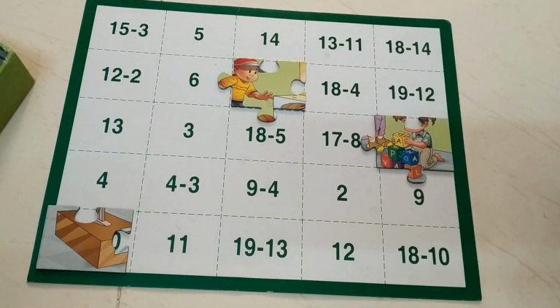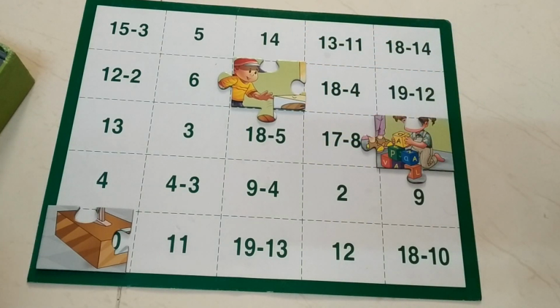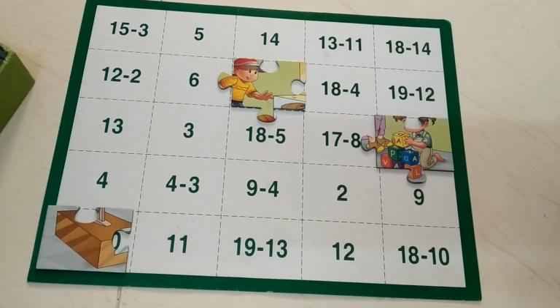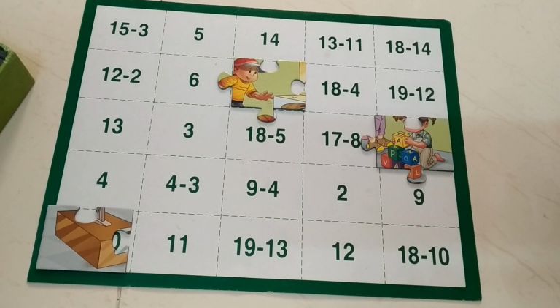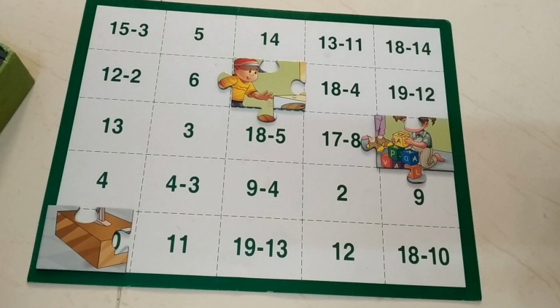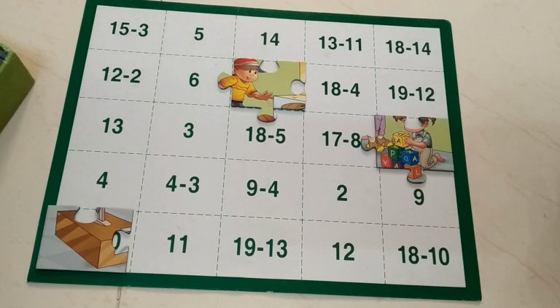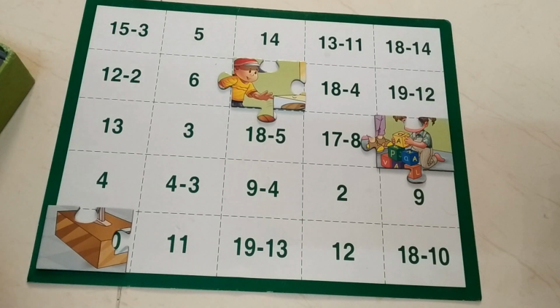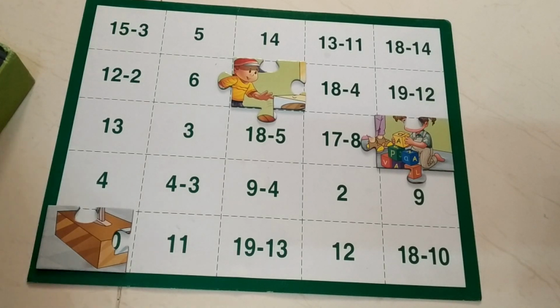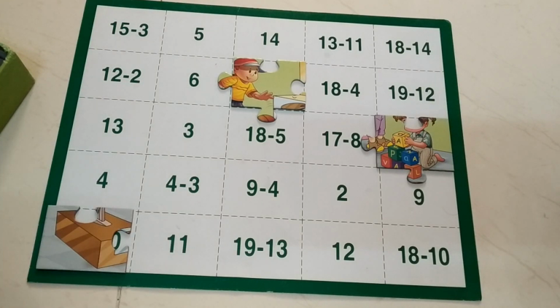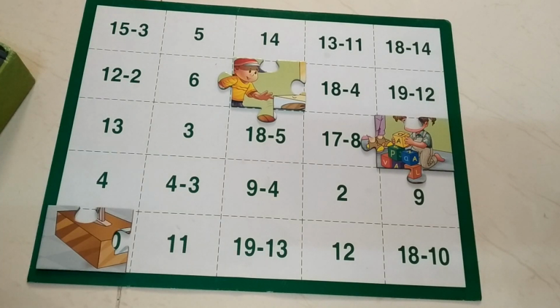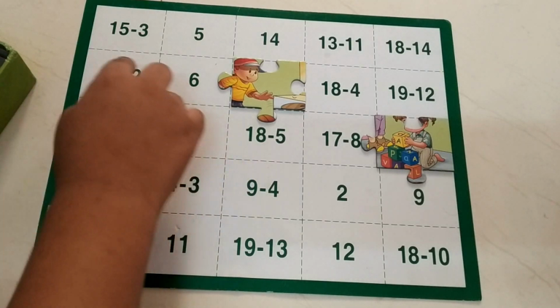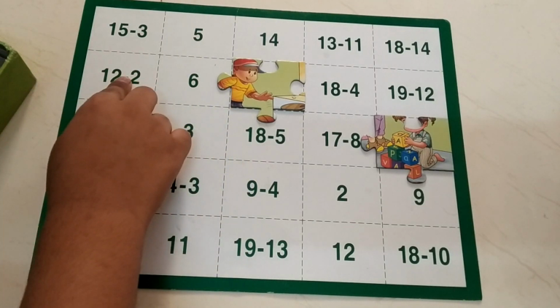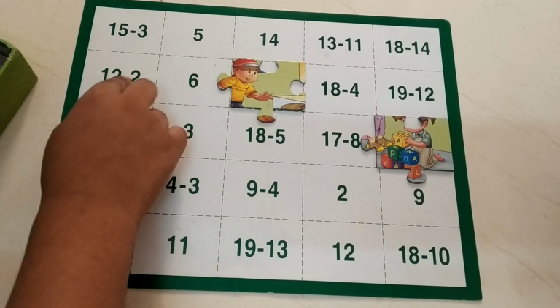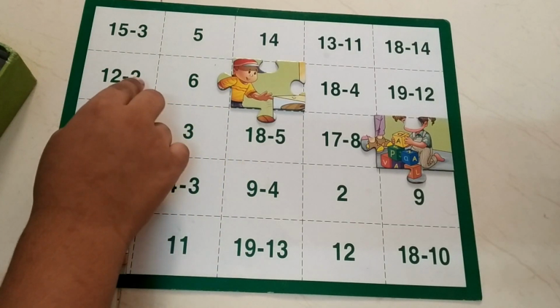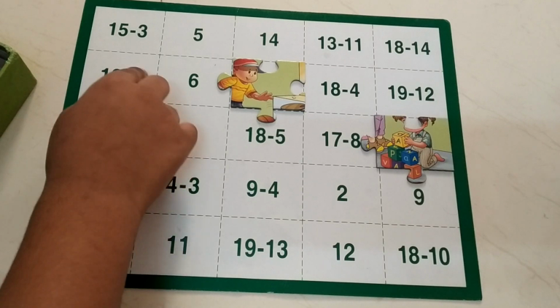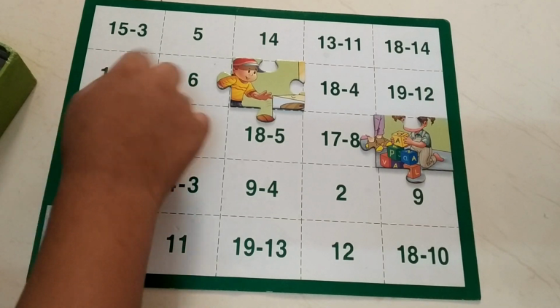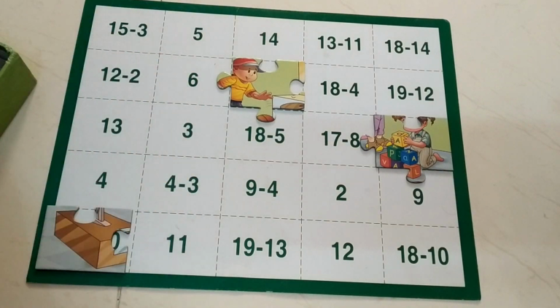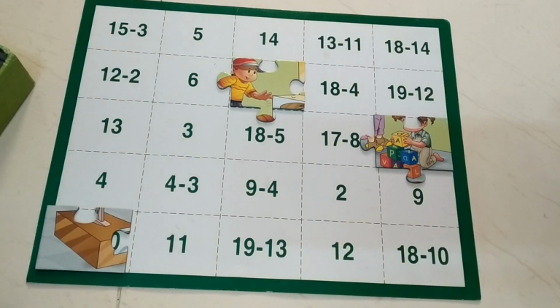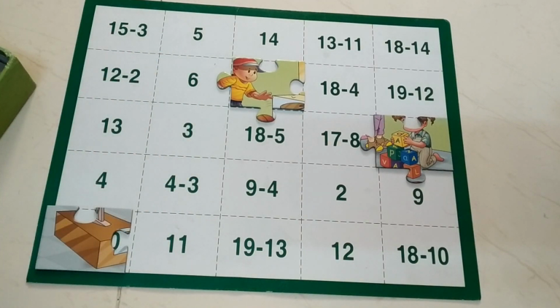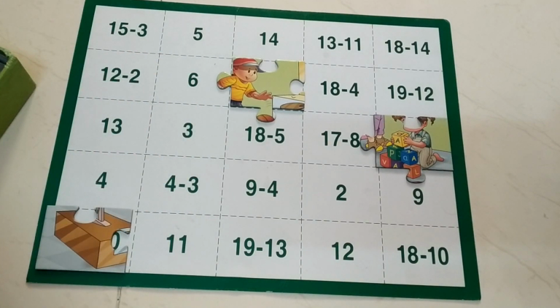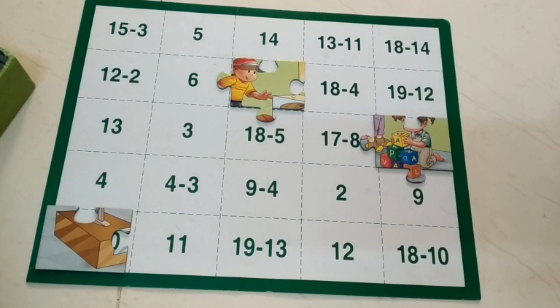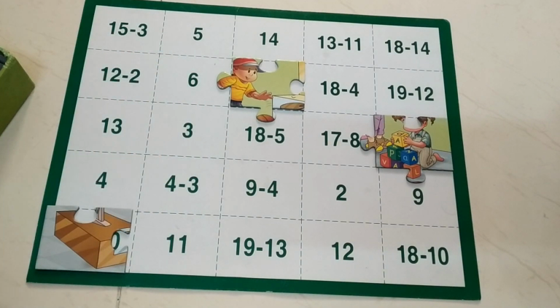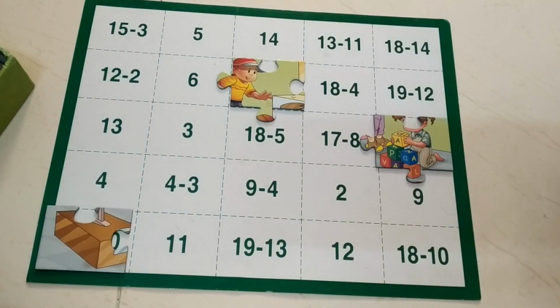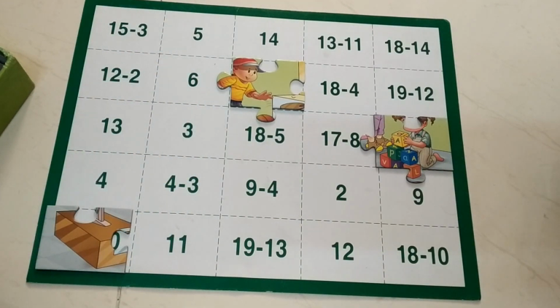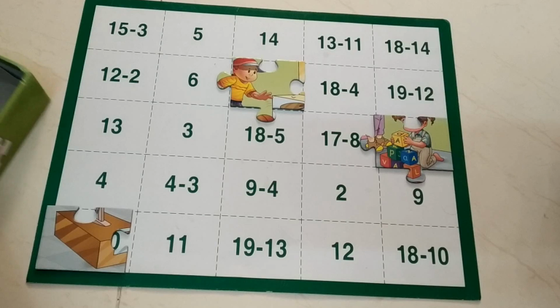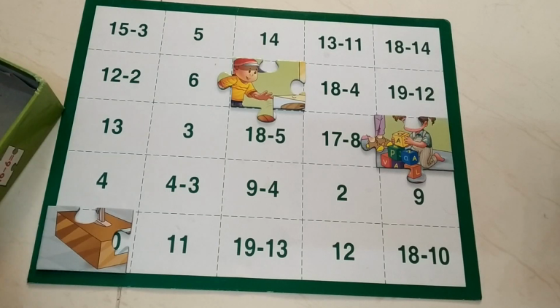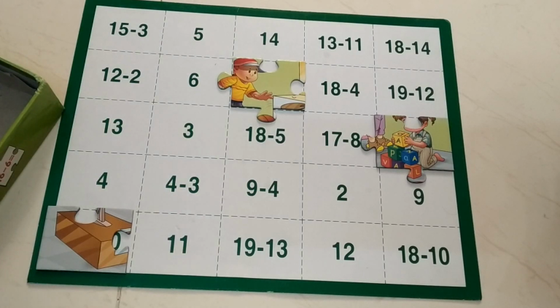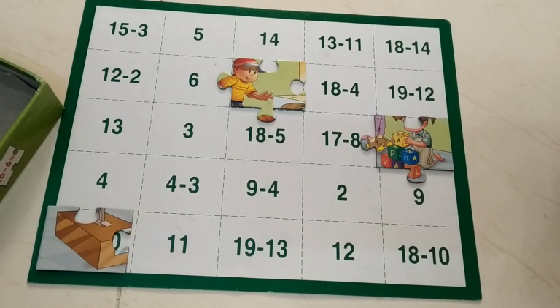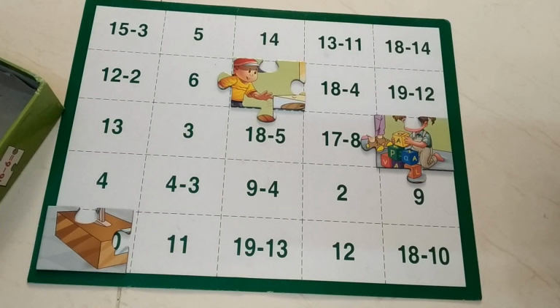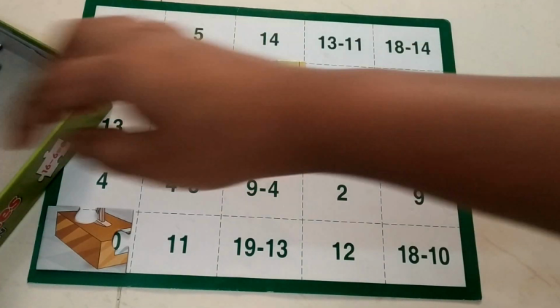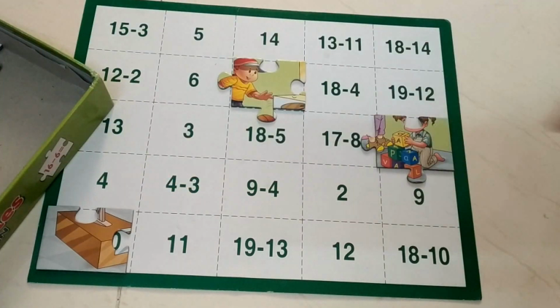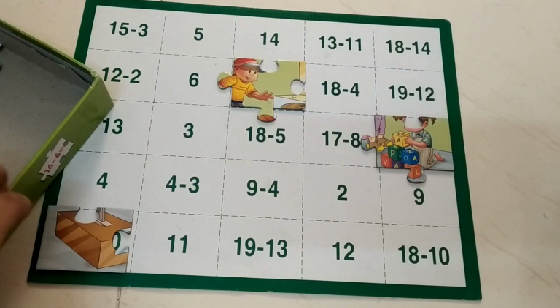What is this one? 11 minus 2 — counting: 10. Yes, 10. See here, I can see here — 10.